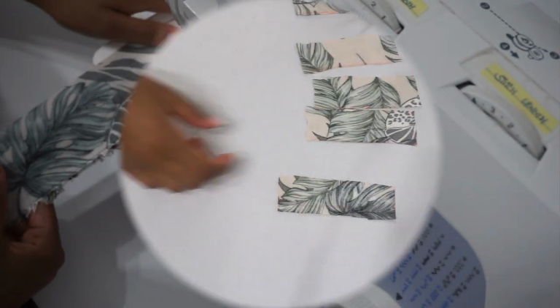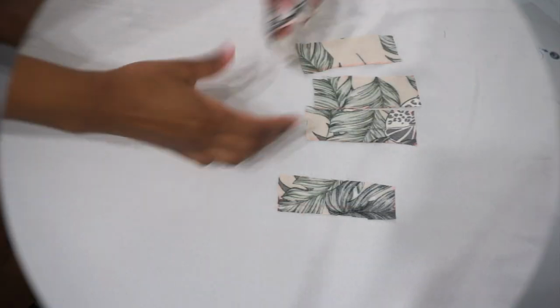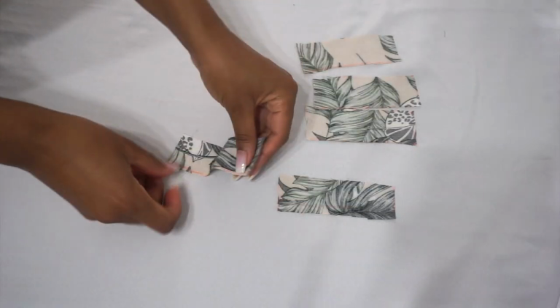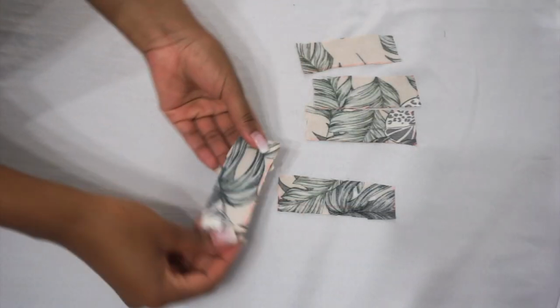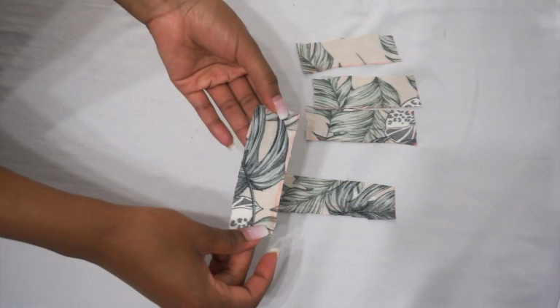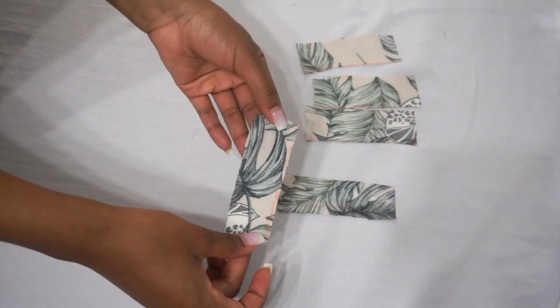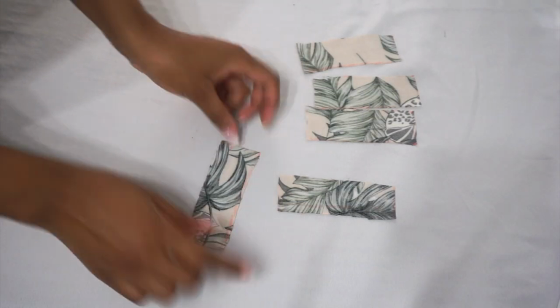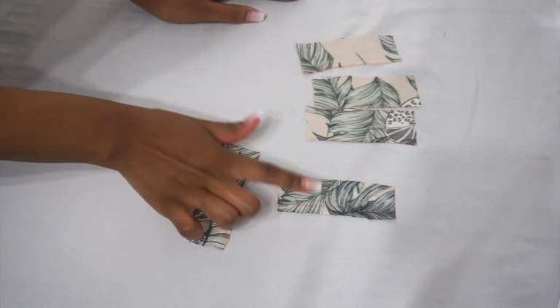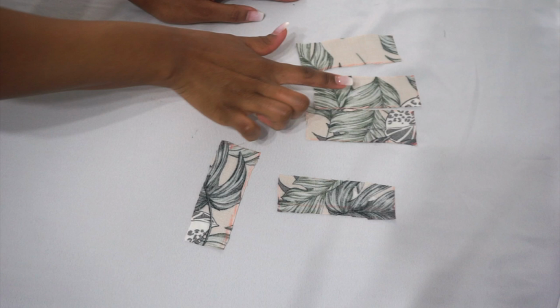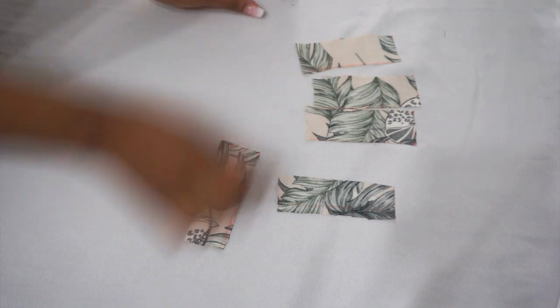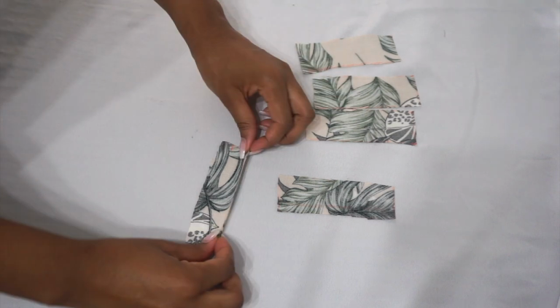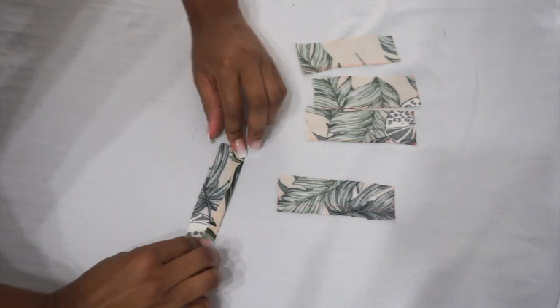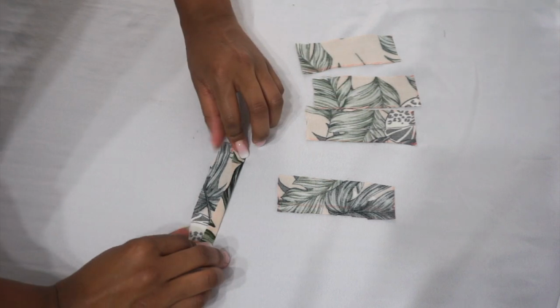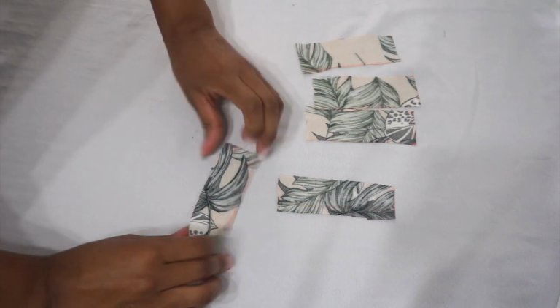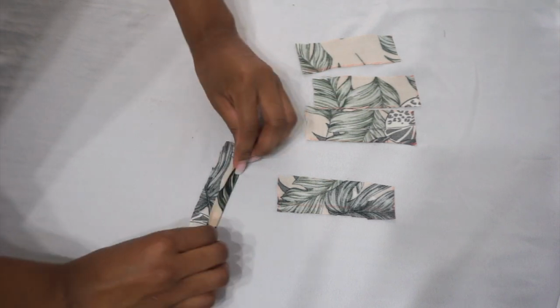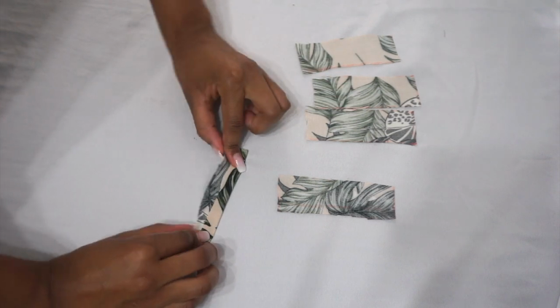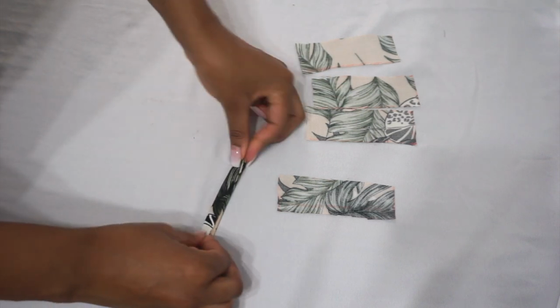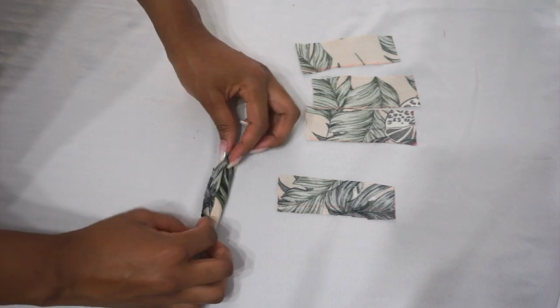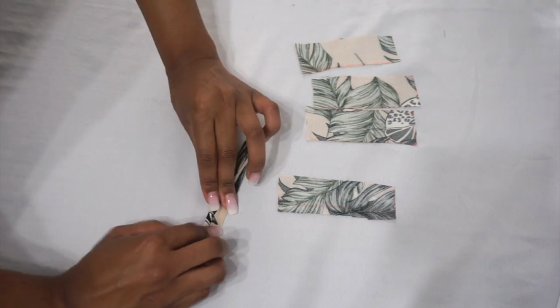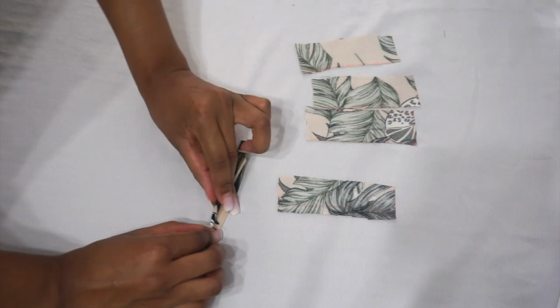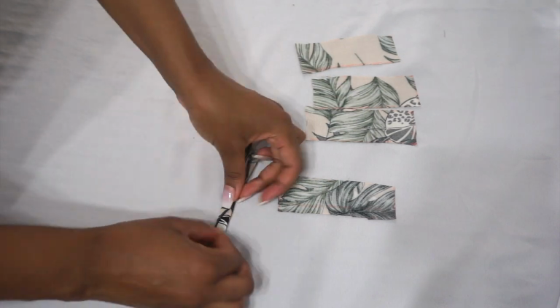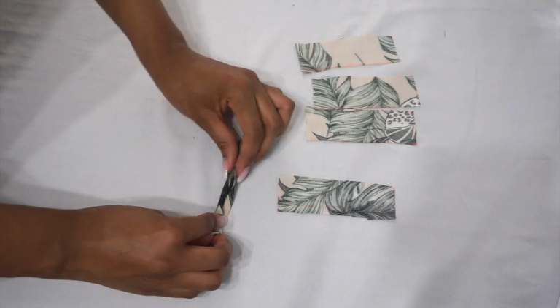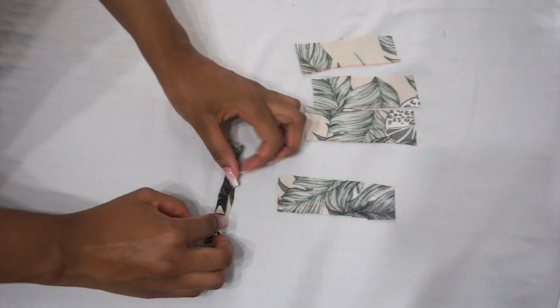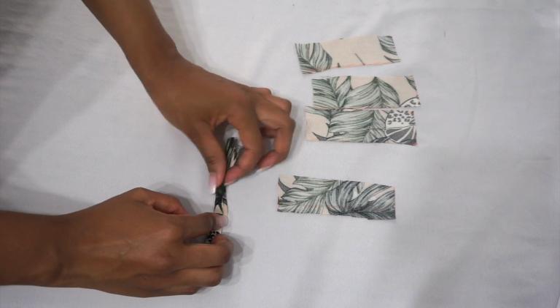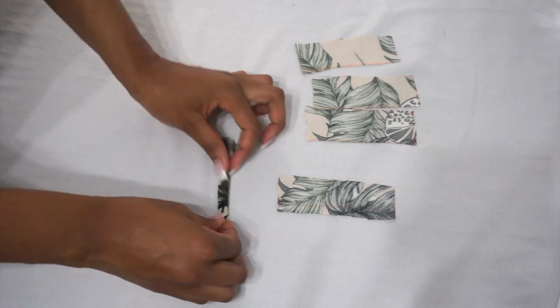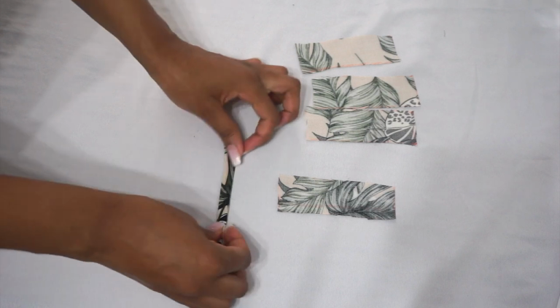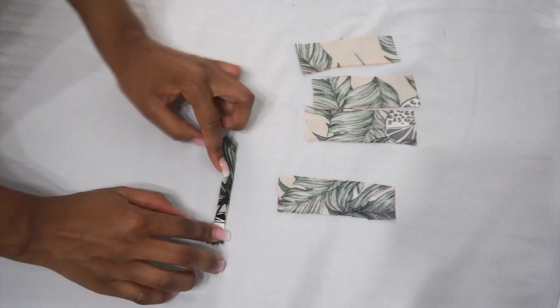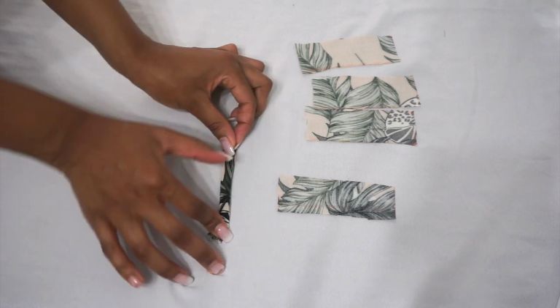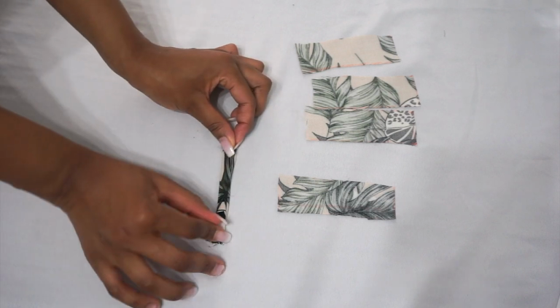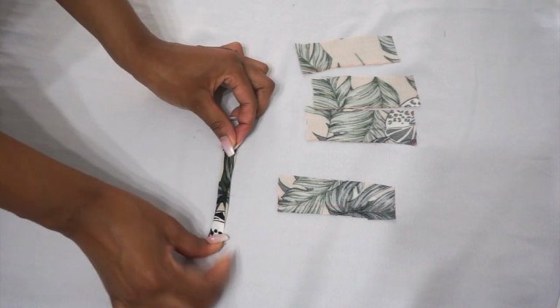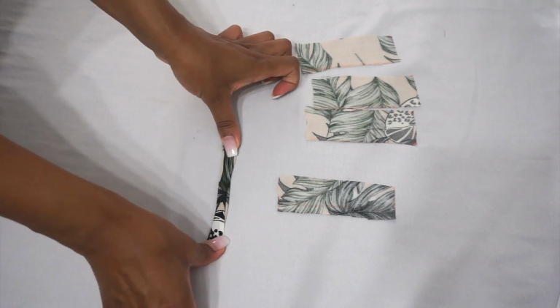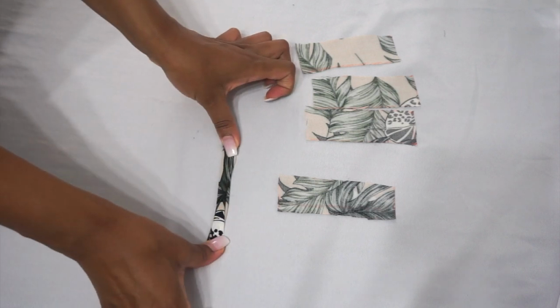Cut five strips of fabric that are one and a half inches wide and three and a half inches long. I'll be folding them over twice and sewing them — these are going to be our belt loops.